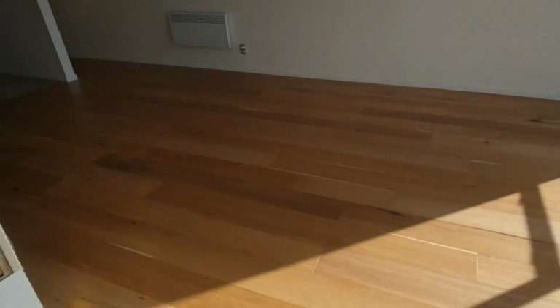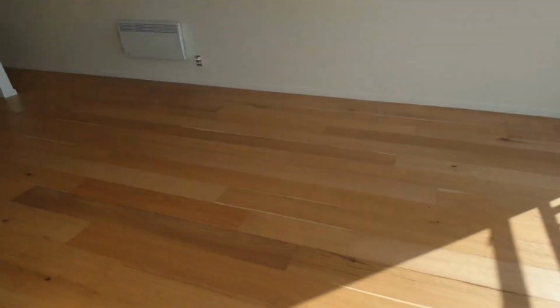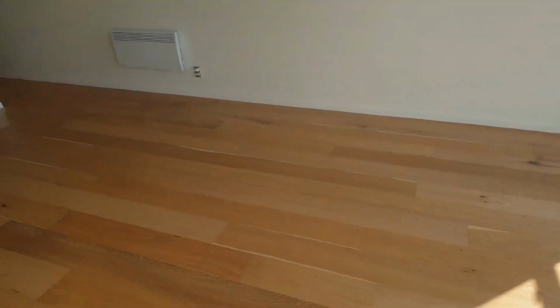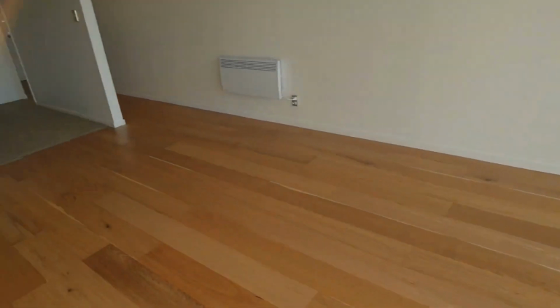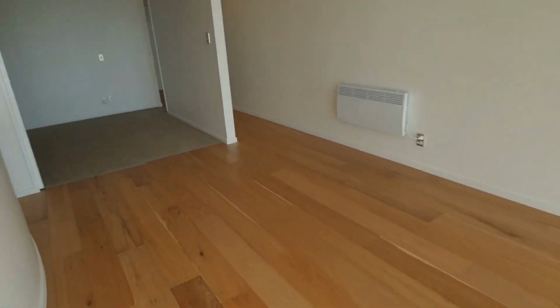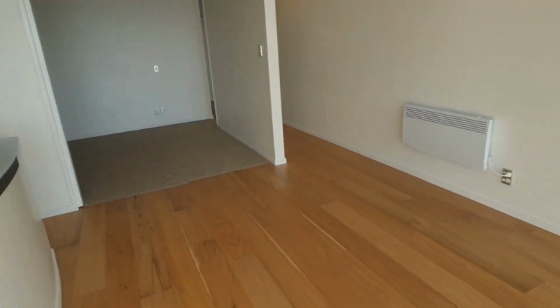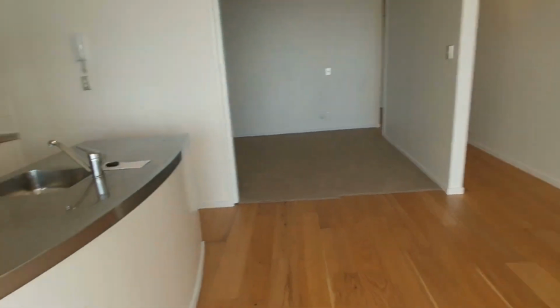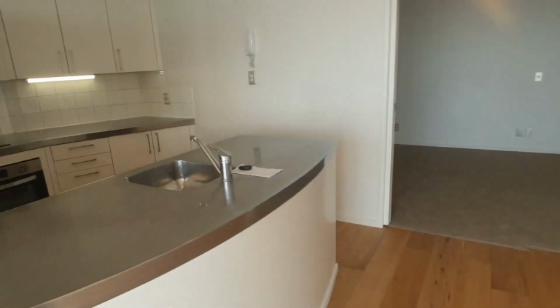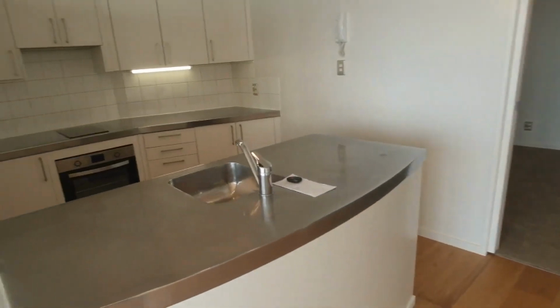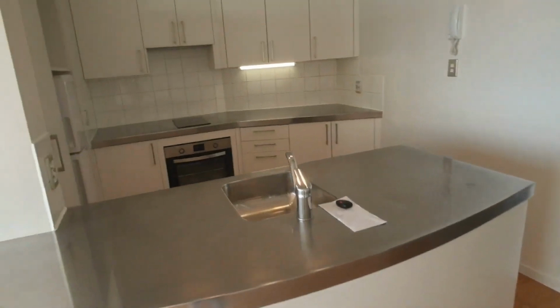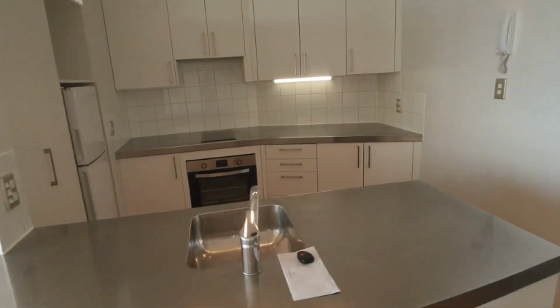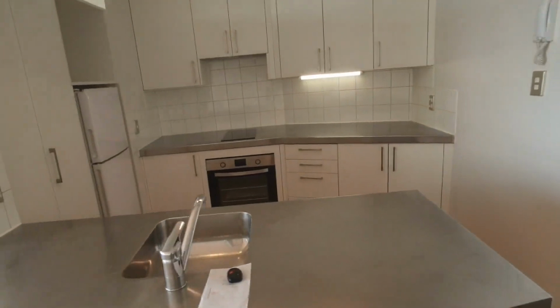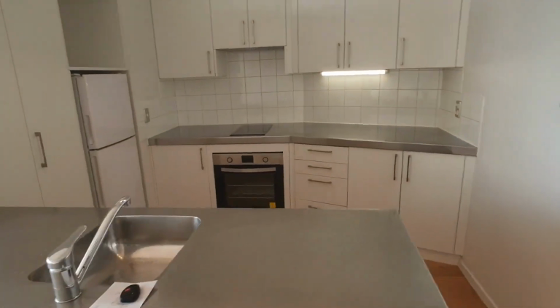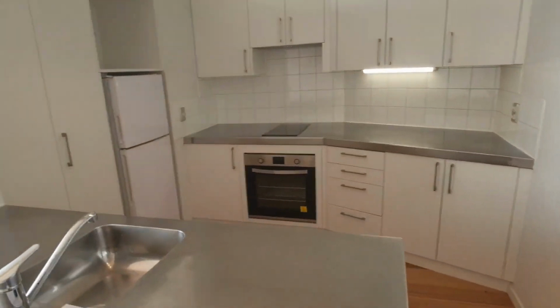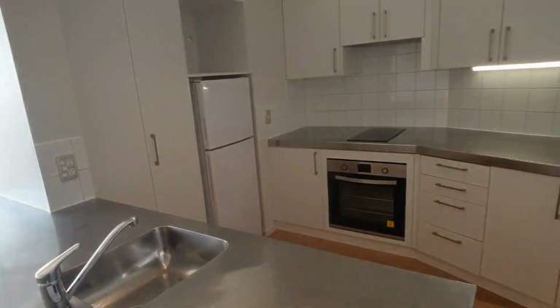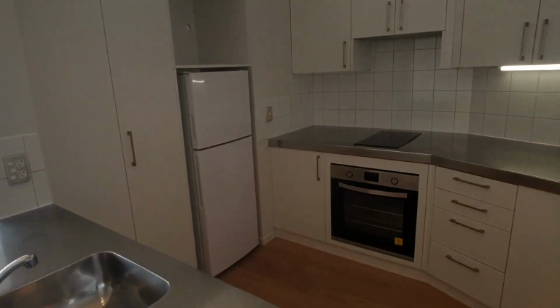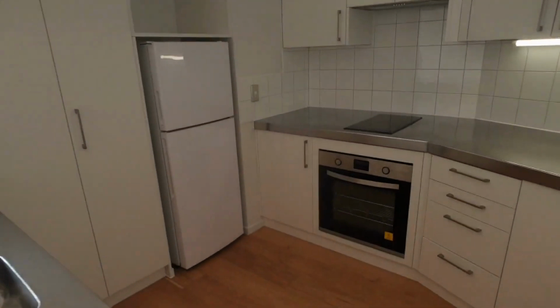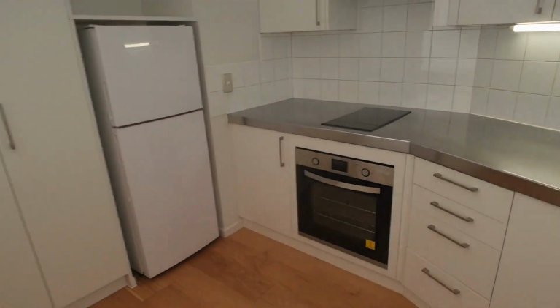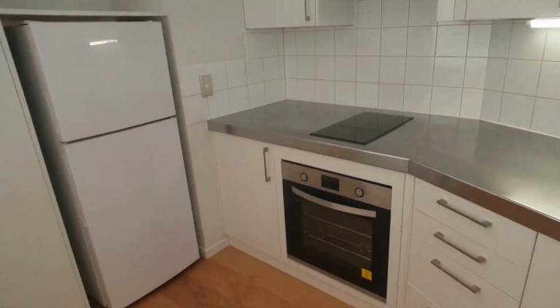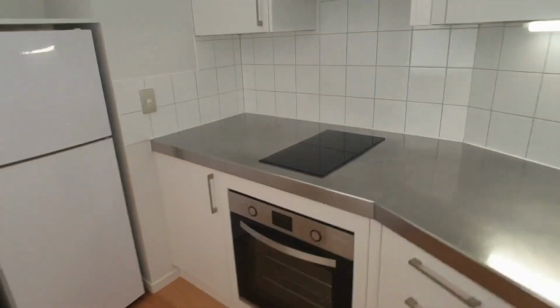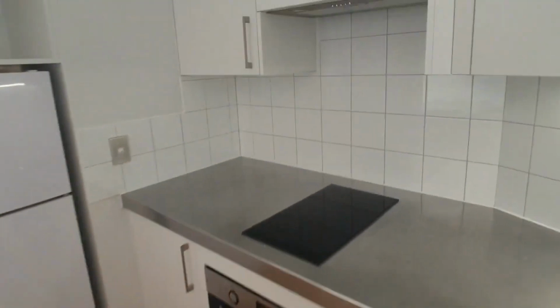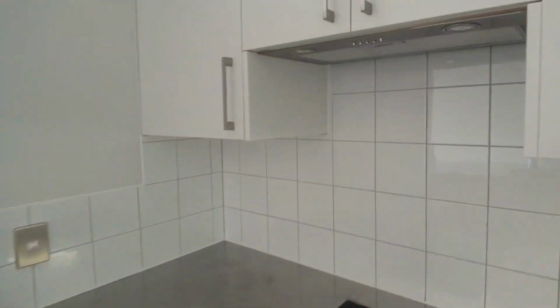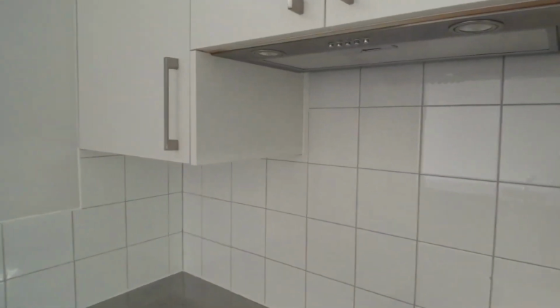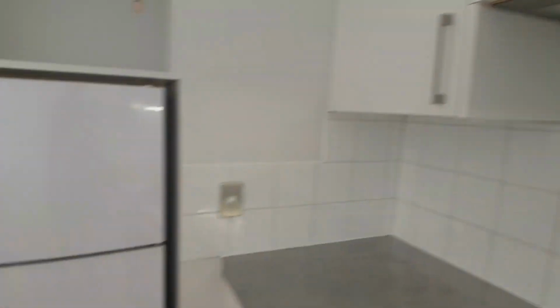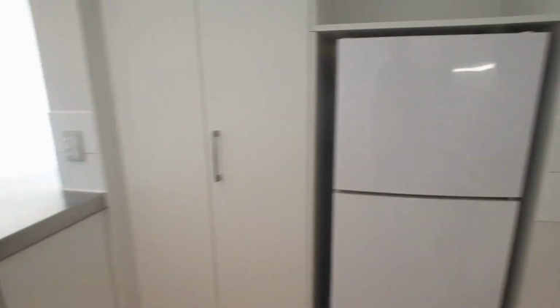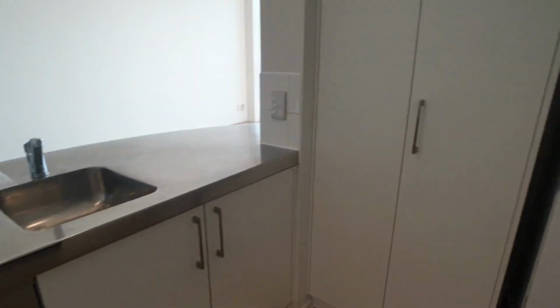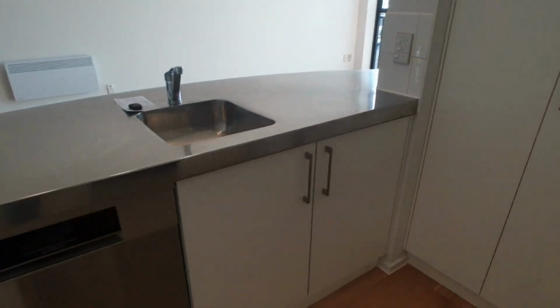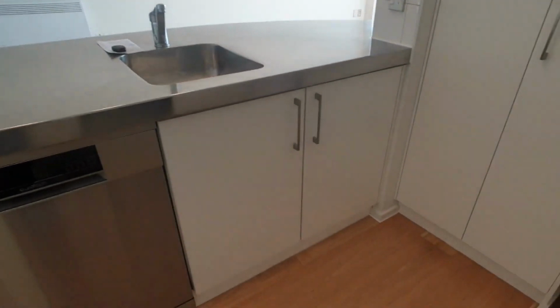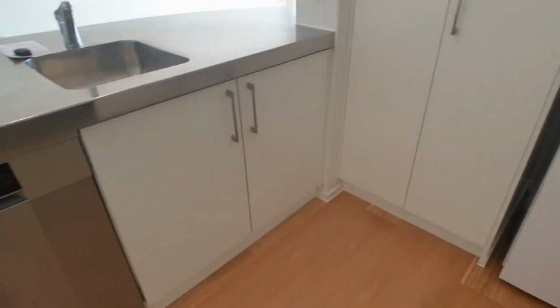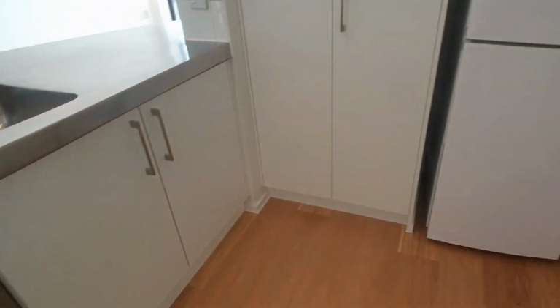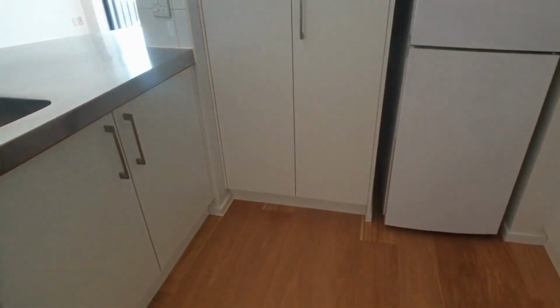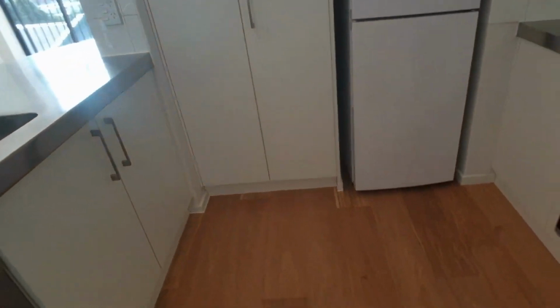Open plan living area and a lovely new kitchen with whiteware. It's got the fridge, oven, hobs, range hood, a dishwasher, a pantry, and plenty of cupboard space.